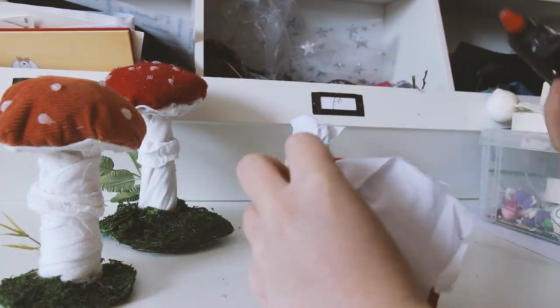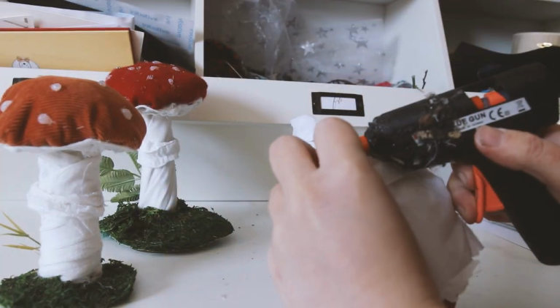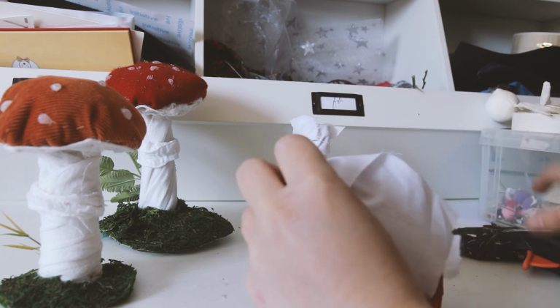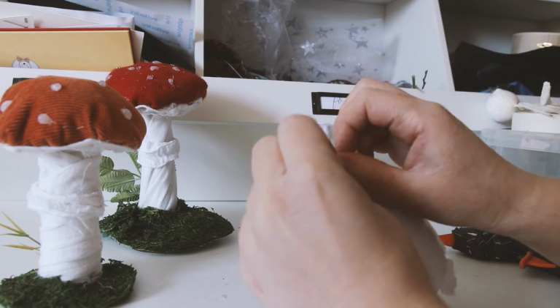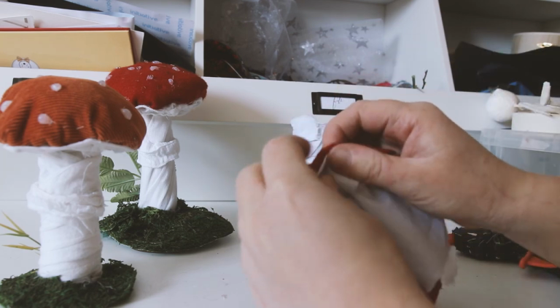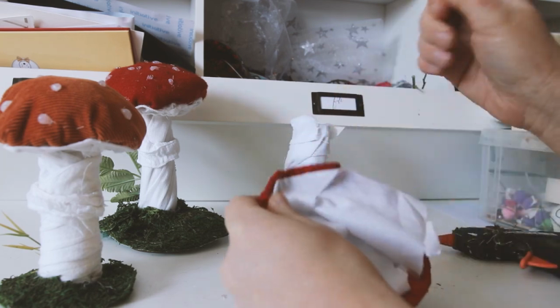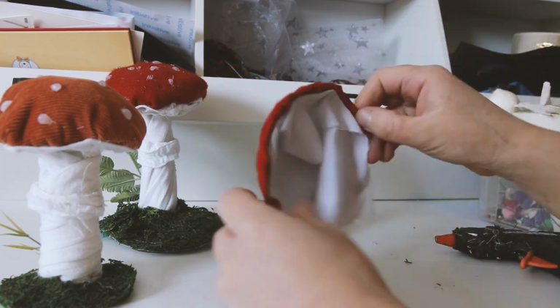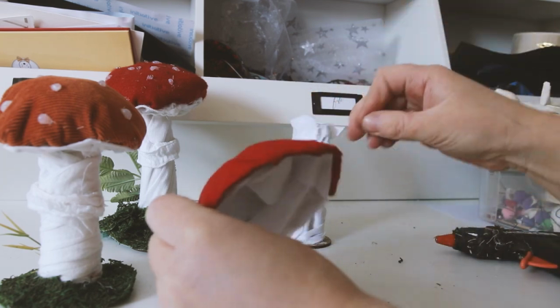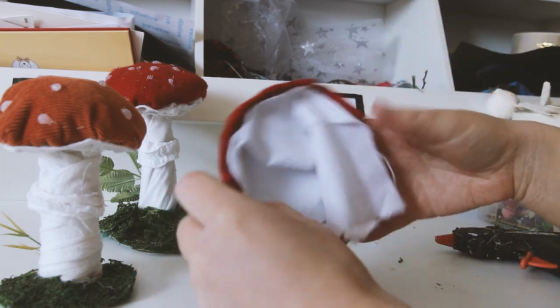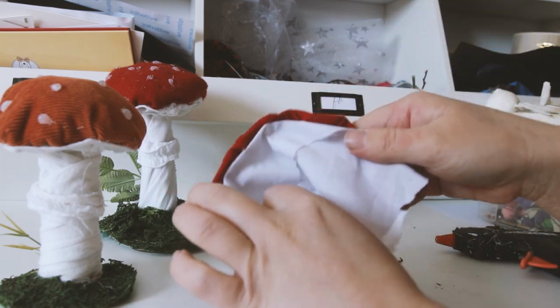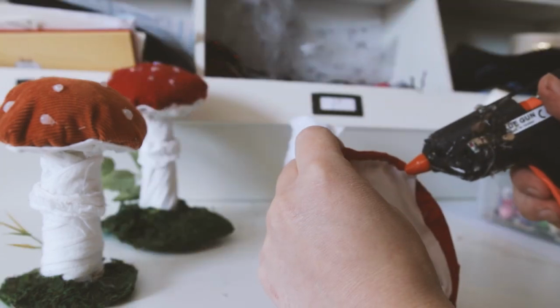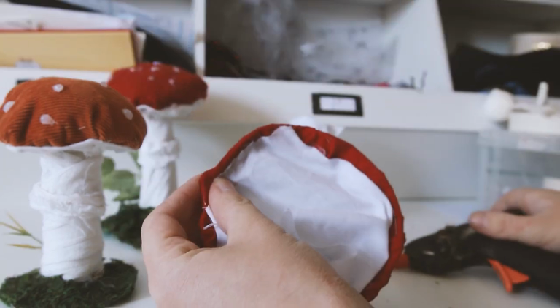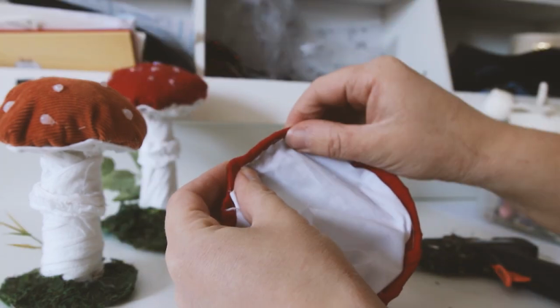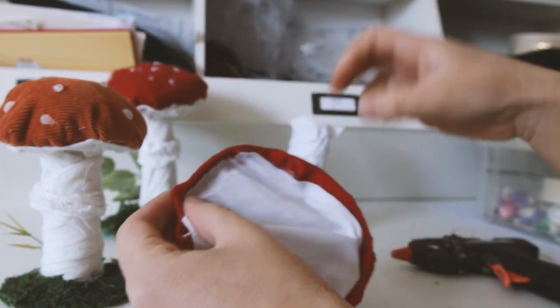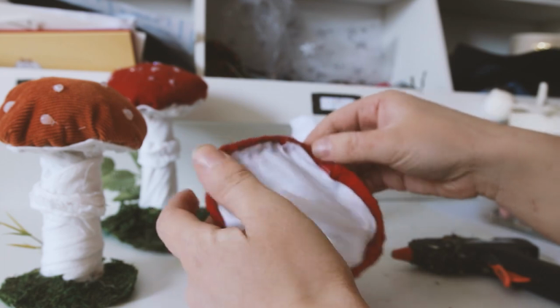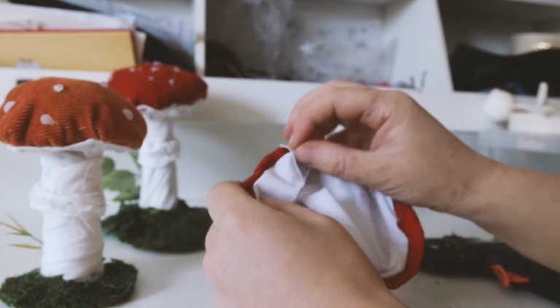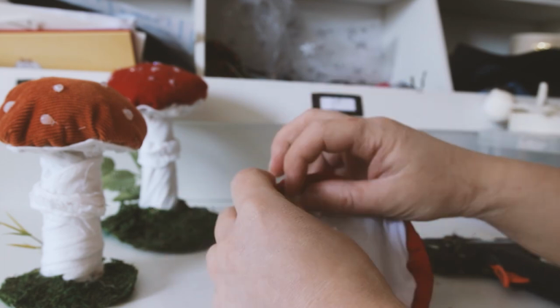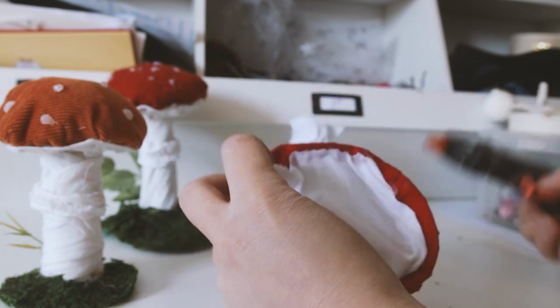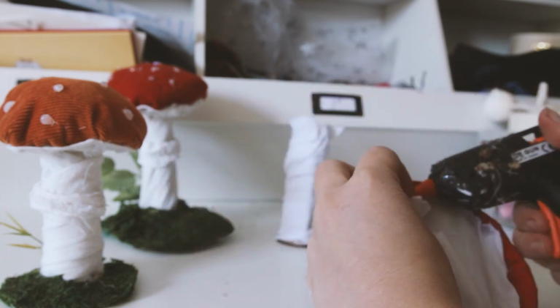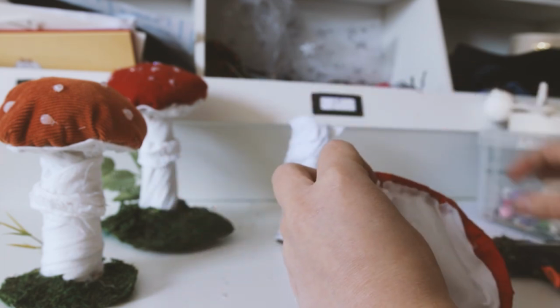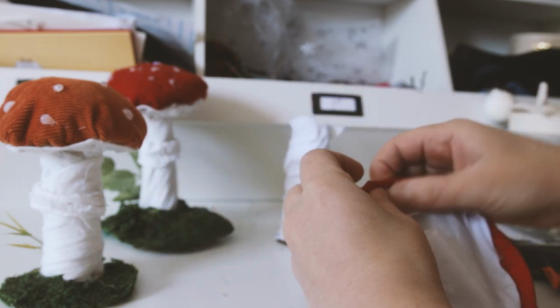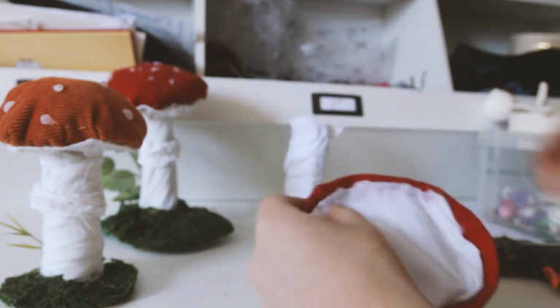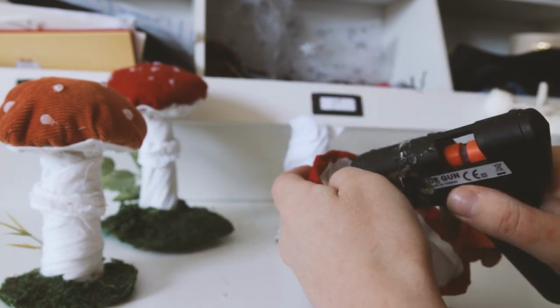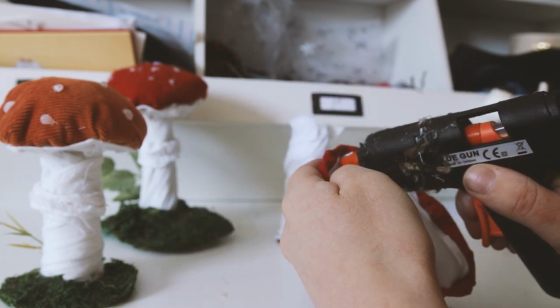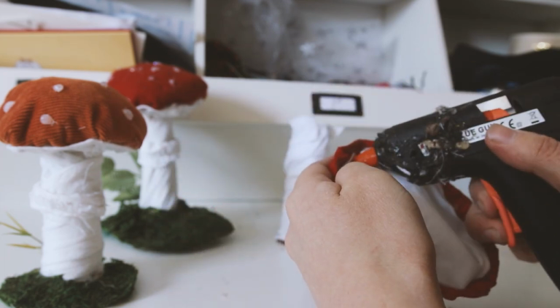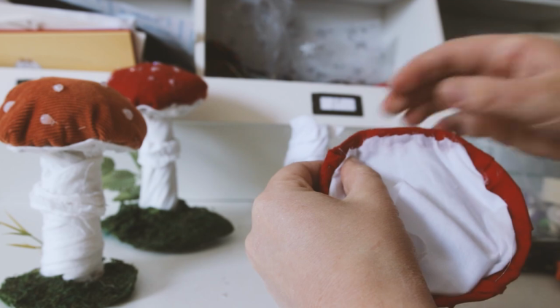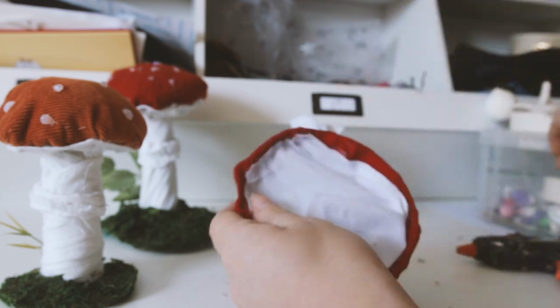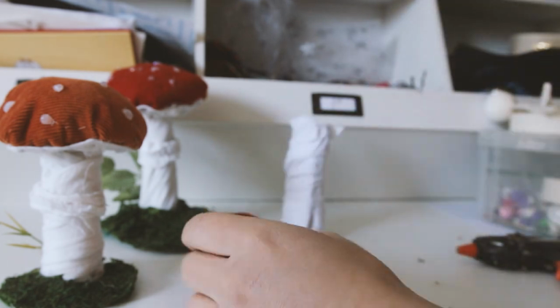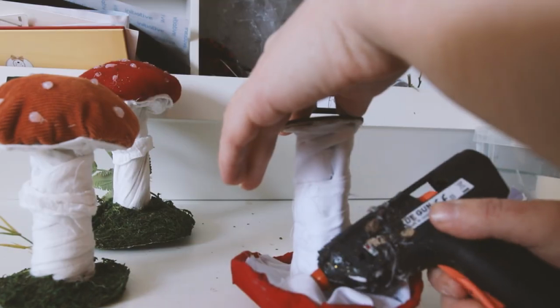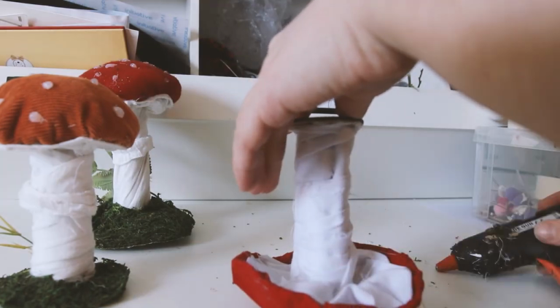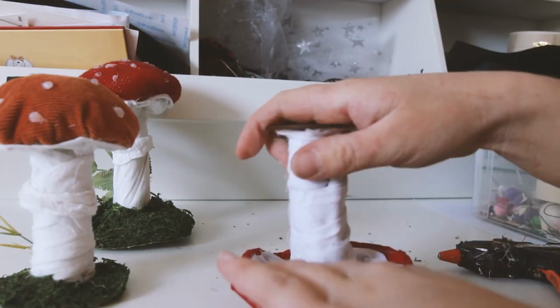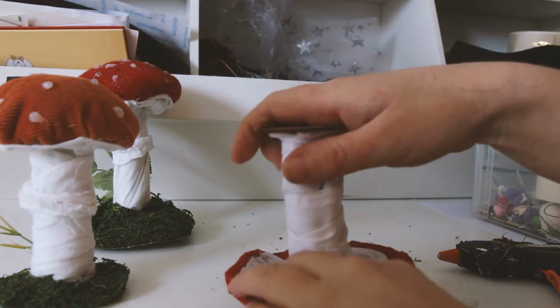We need to add white fabric to the inside of the toadstool cap, so I'm gluing that to just where the red folds over. Then glue the stem to the cap.